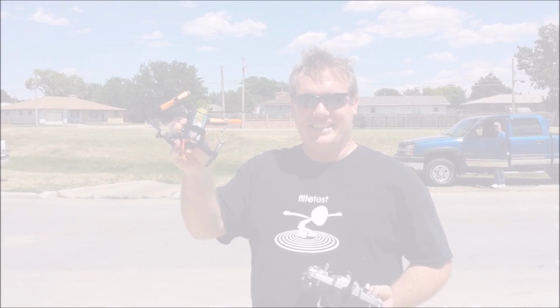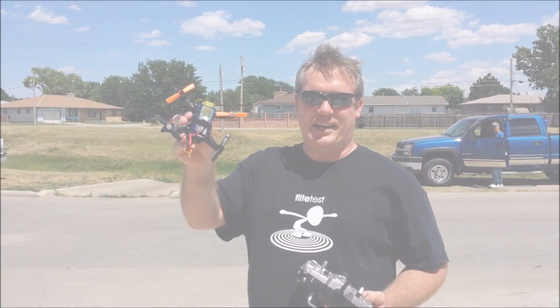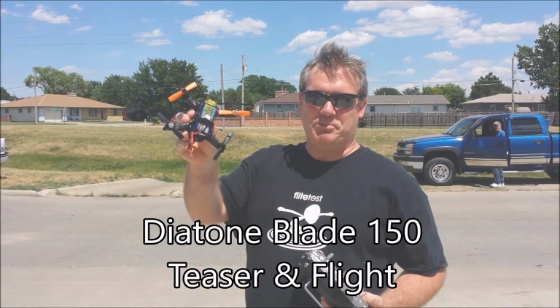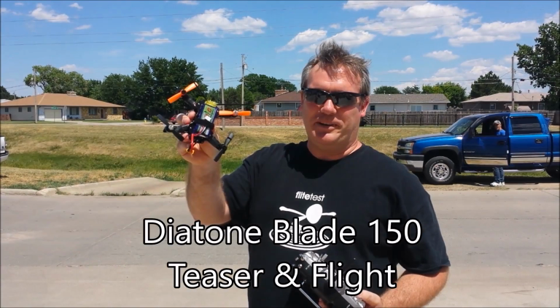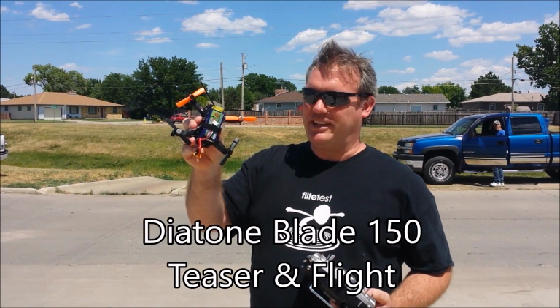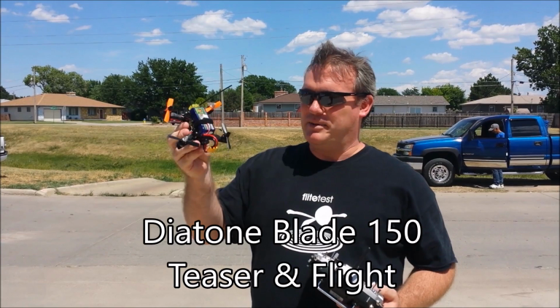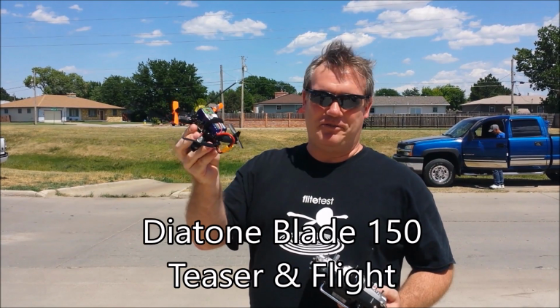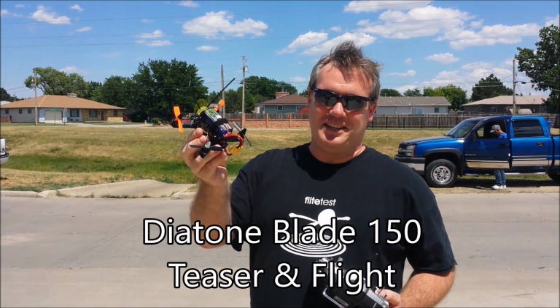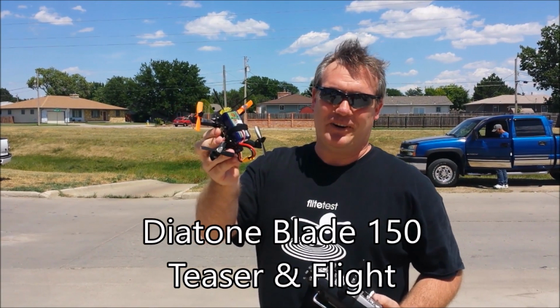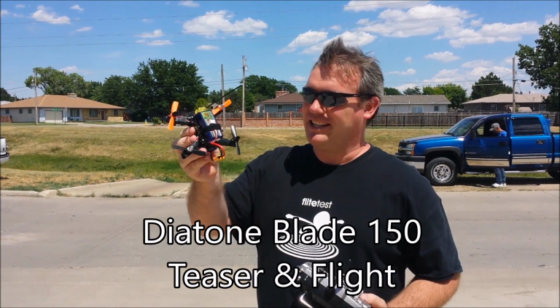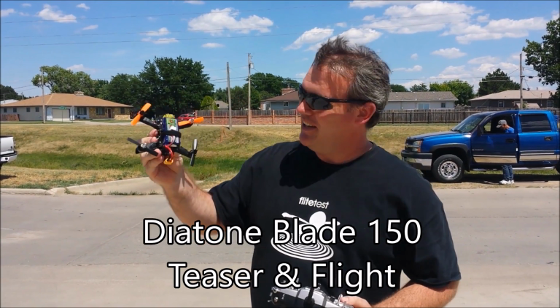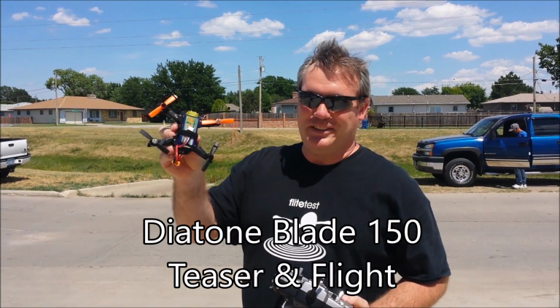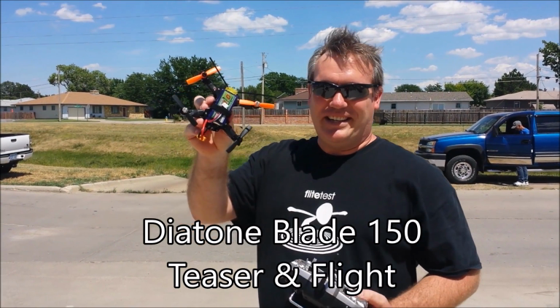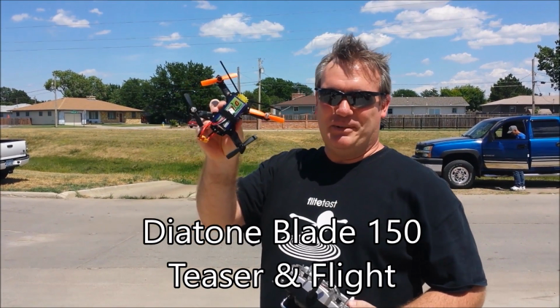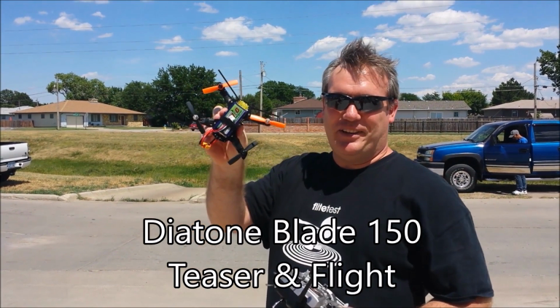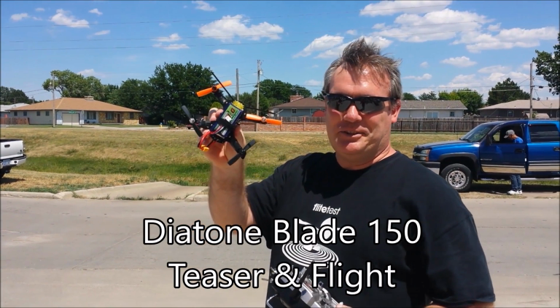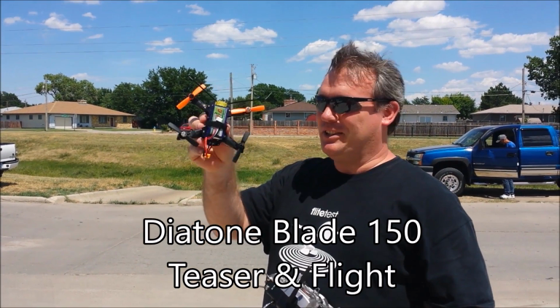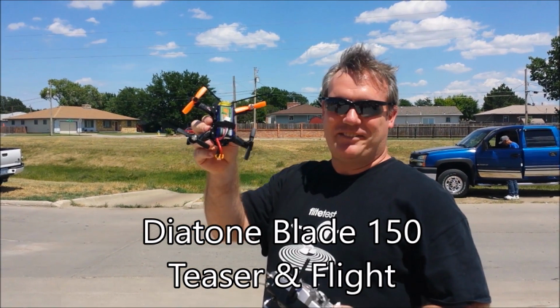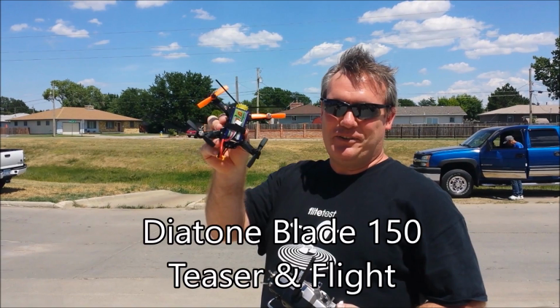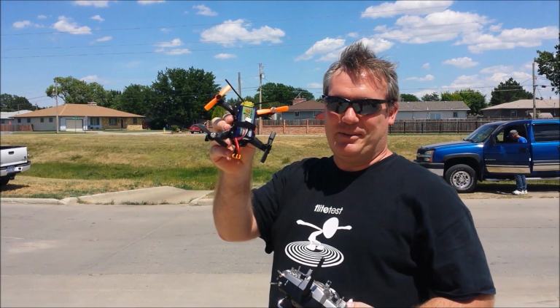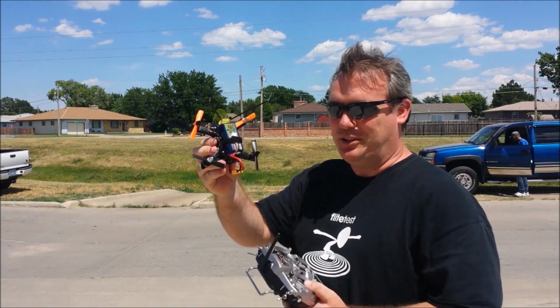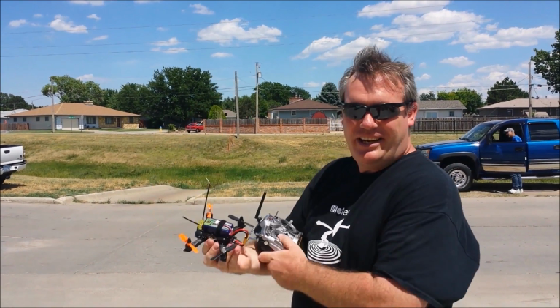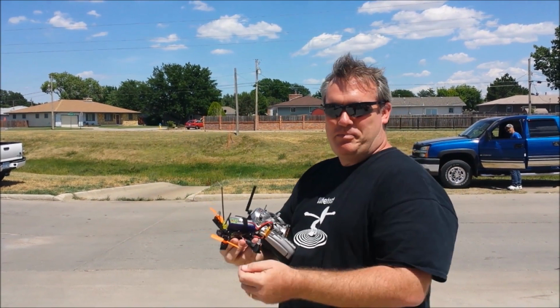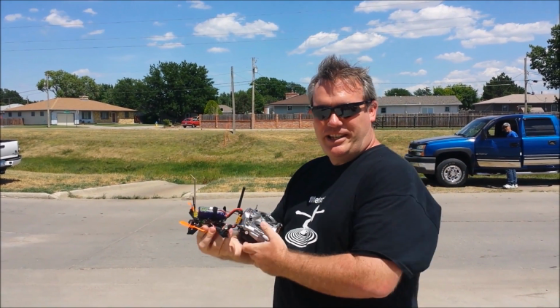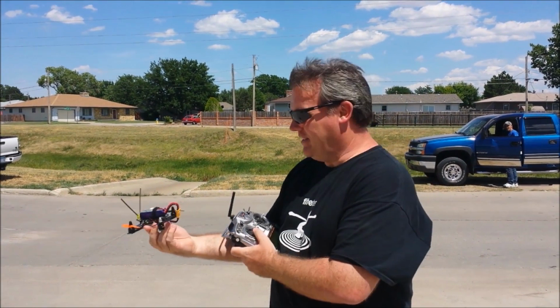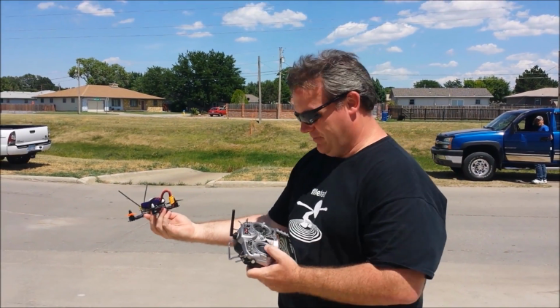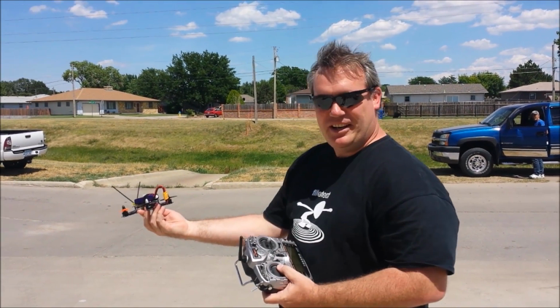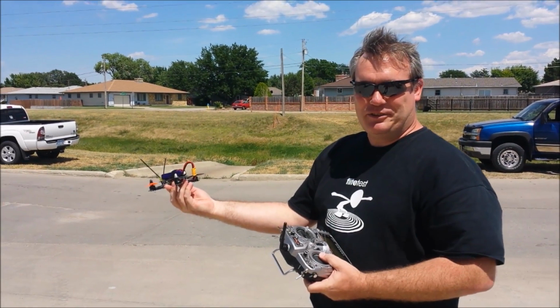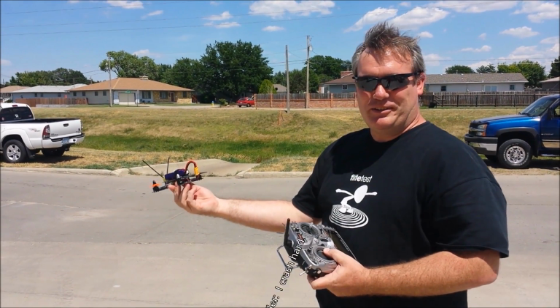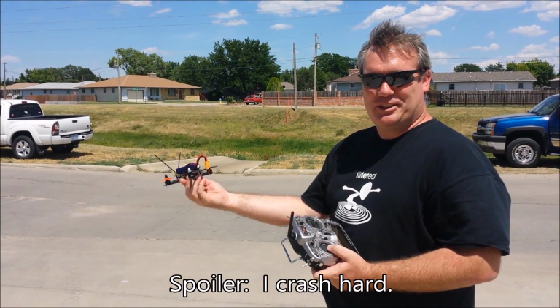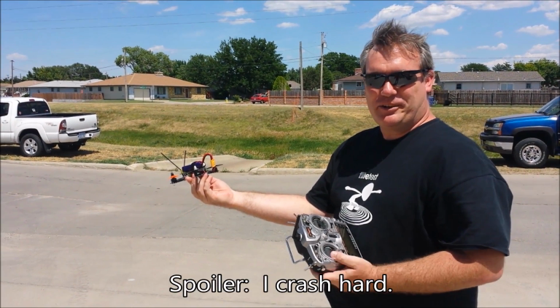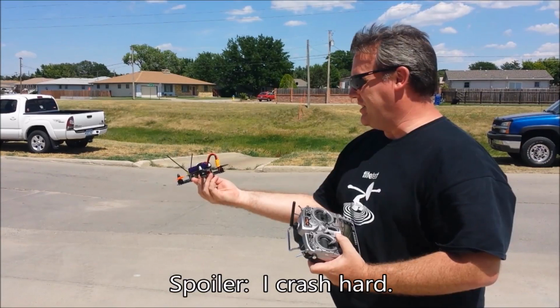This is the Diatone Blade 150. The more I fly this, the more I like it. I'll do a little bit of flying demonstration here, but I've got a review of this coming up soon. It'll be pretty detailed, so hopefully I don't crash while I'm recording this.